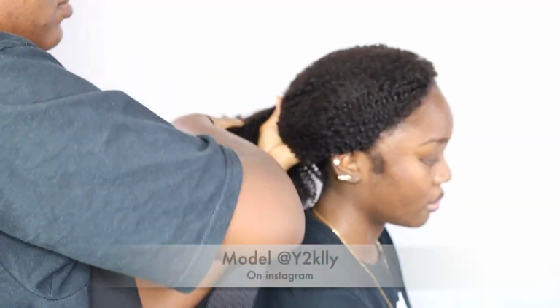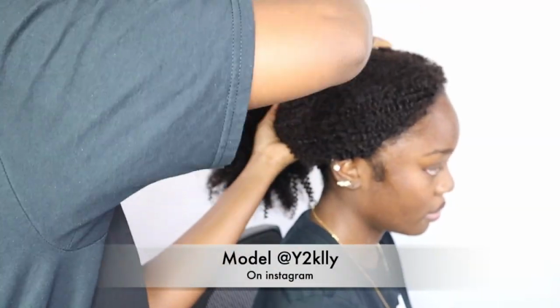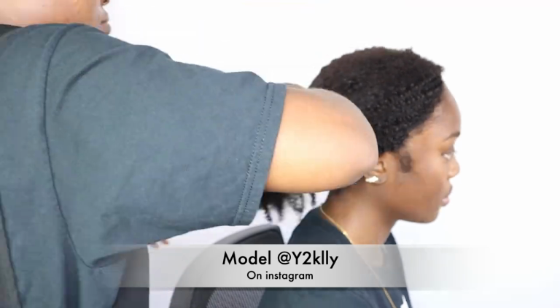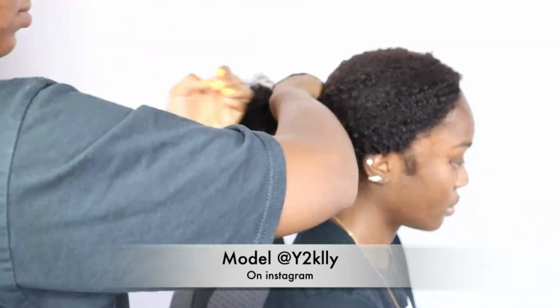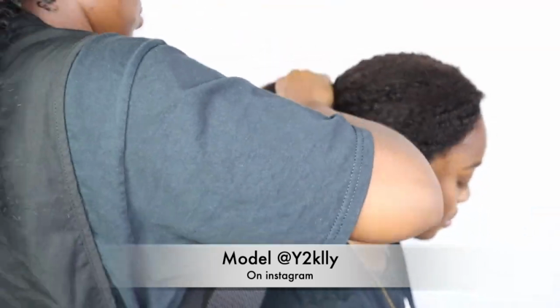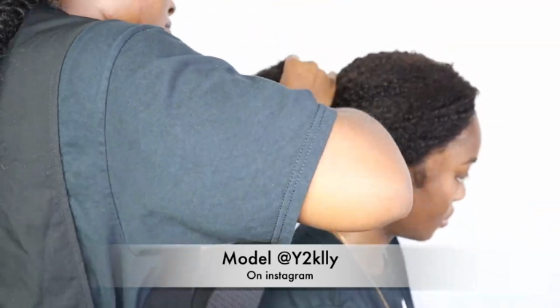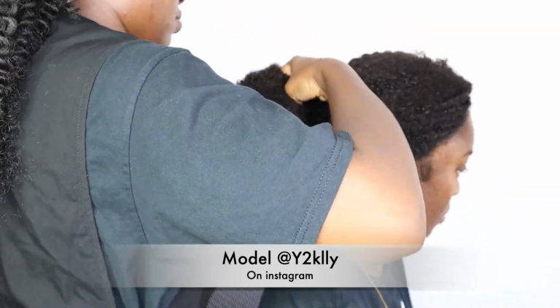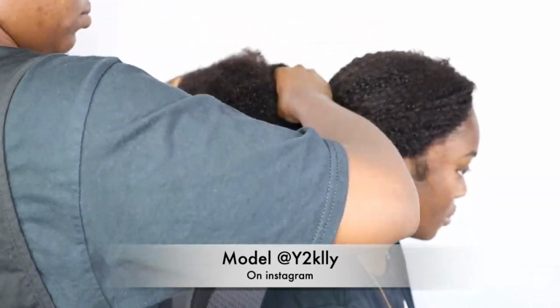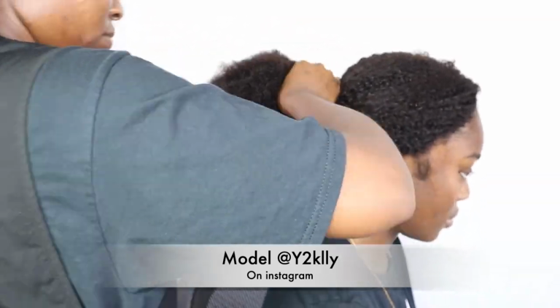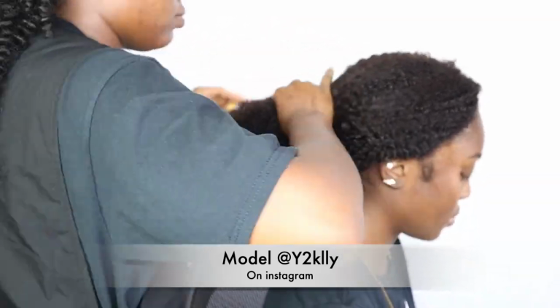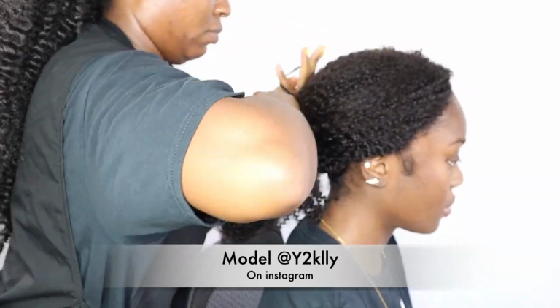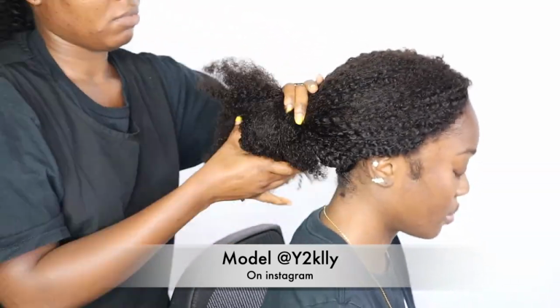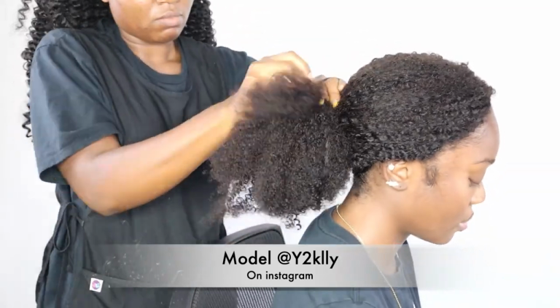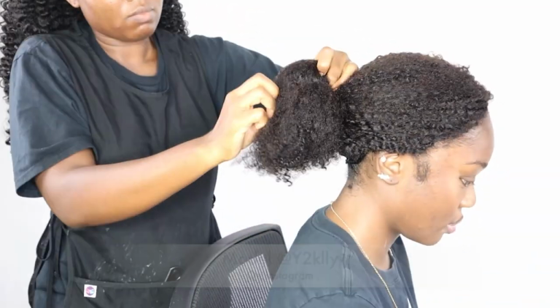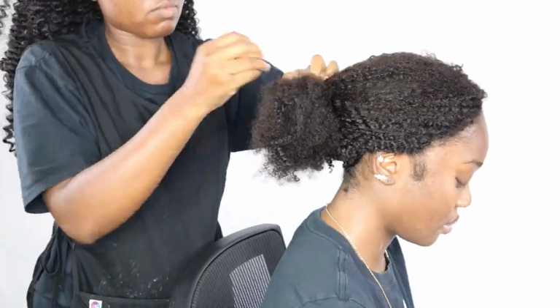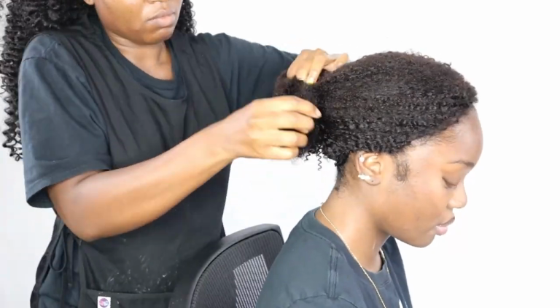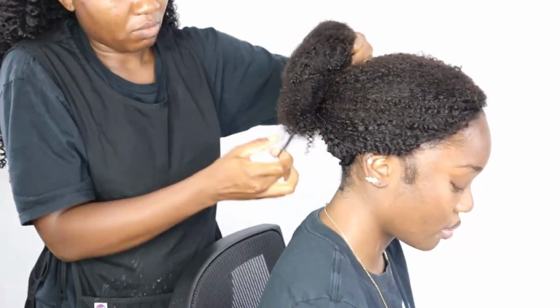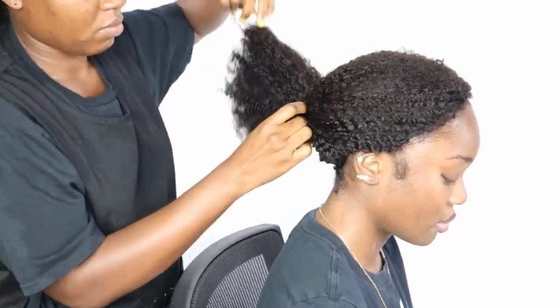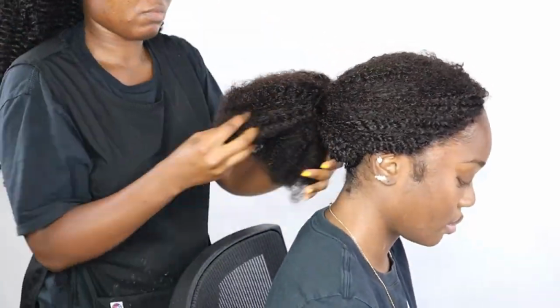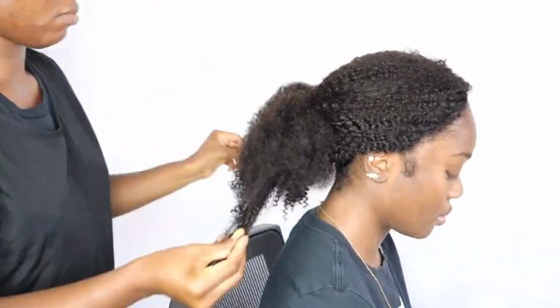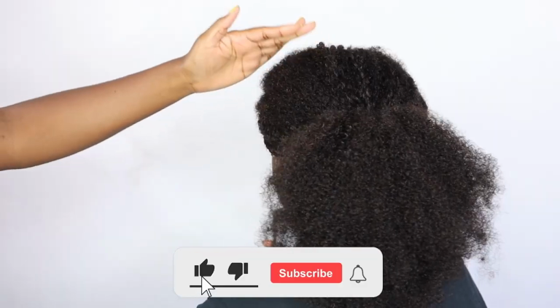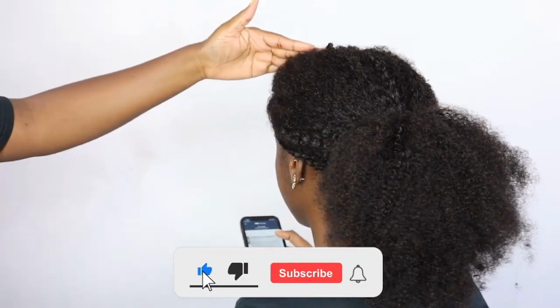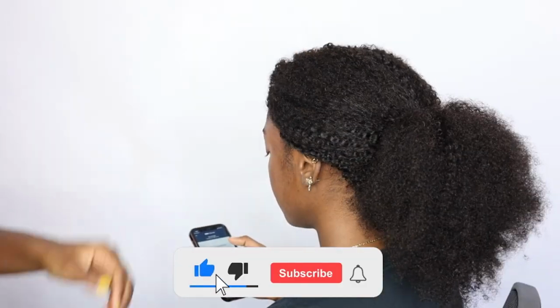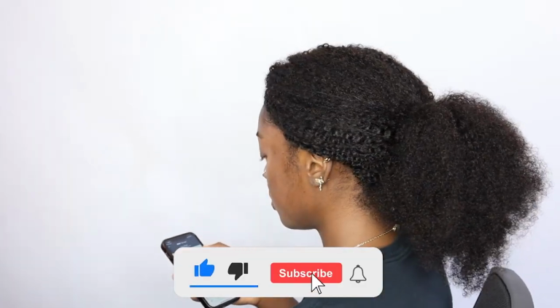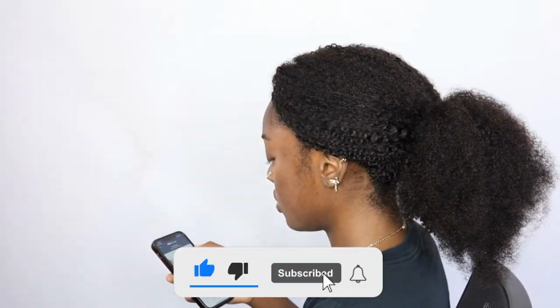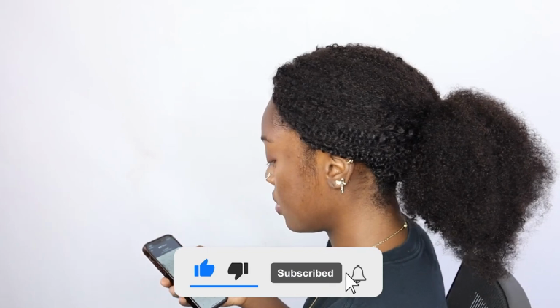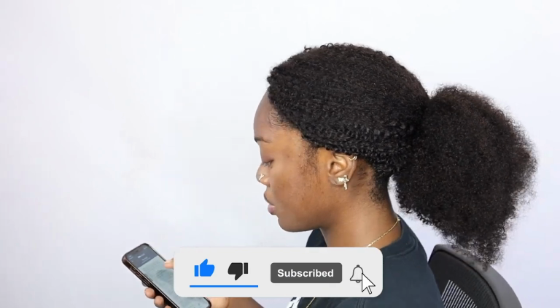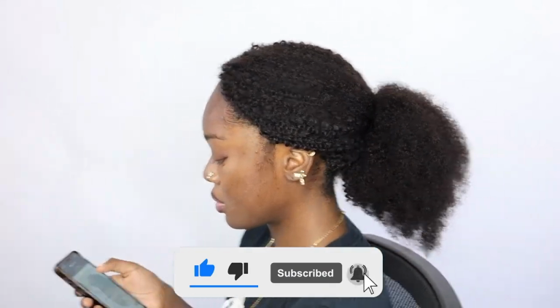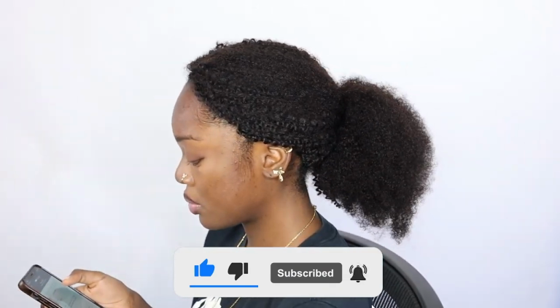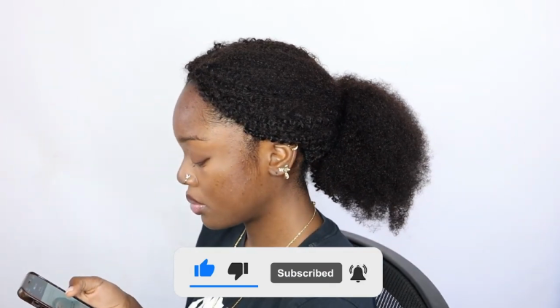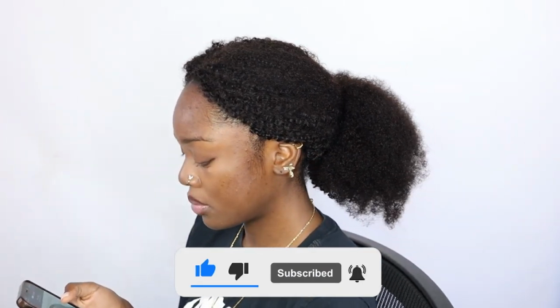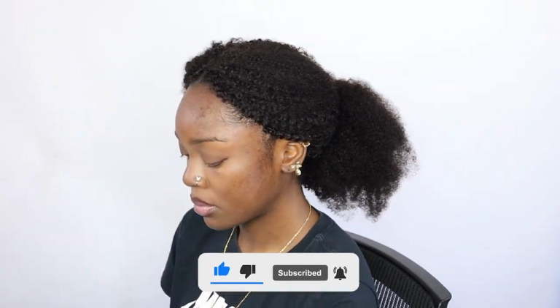Thank you so much guys for watching this video. Don't forget to check out my model, Yelly — Y-E-L-L-Y — she's so amazing. Make sure you like and subscribe, and I will see you guys next time.